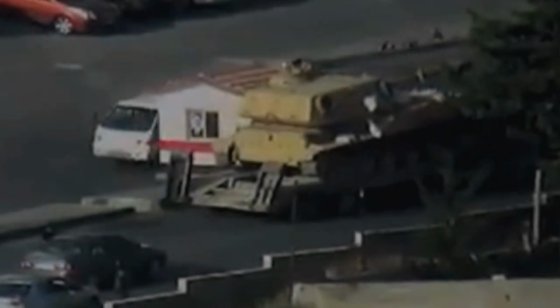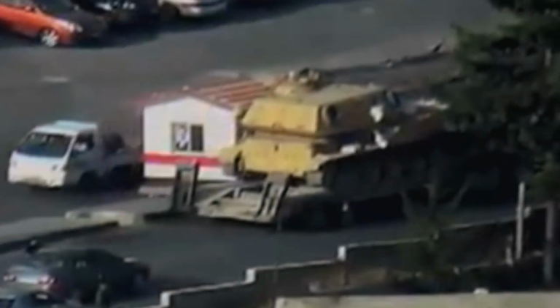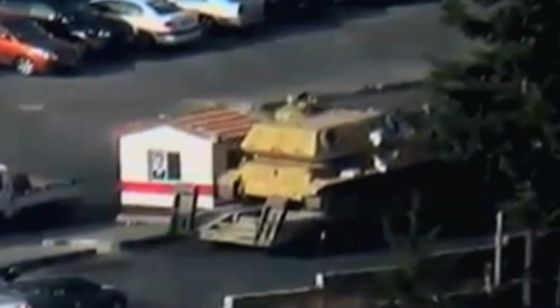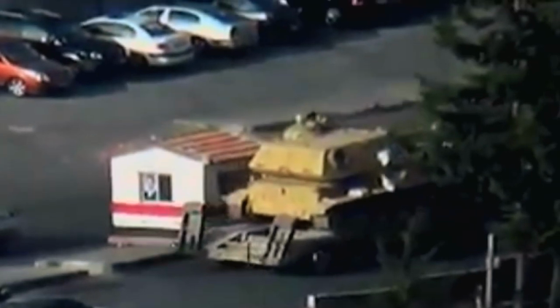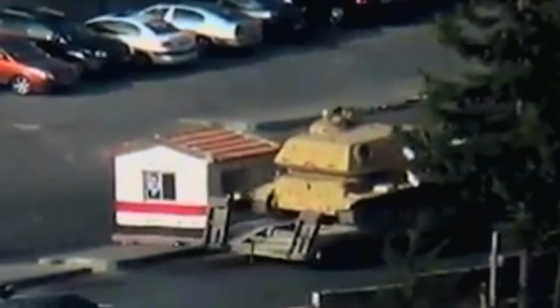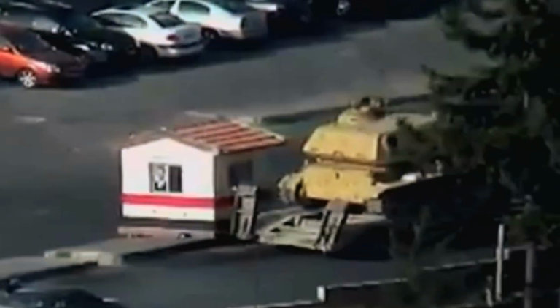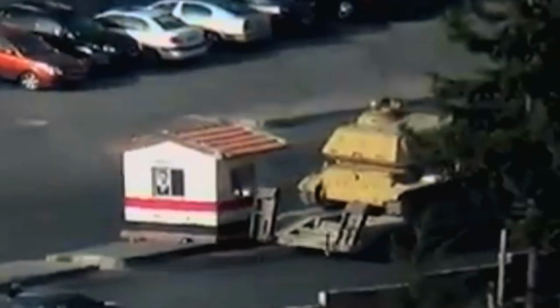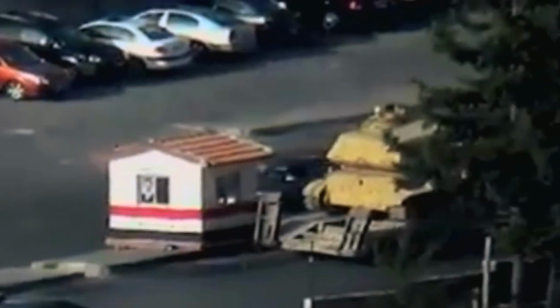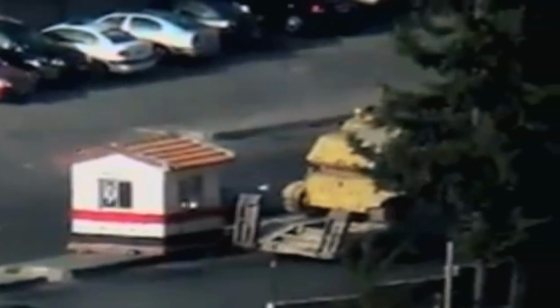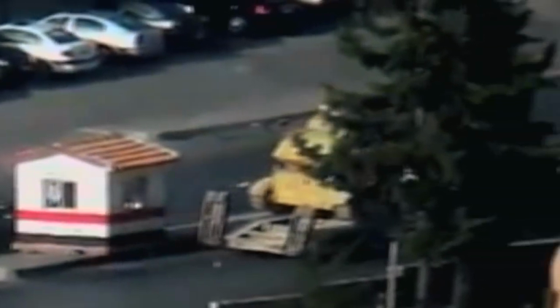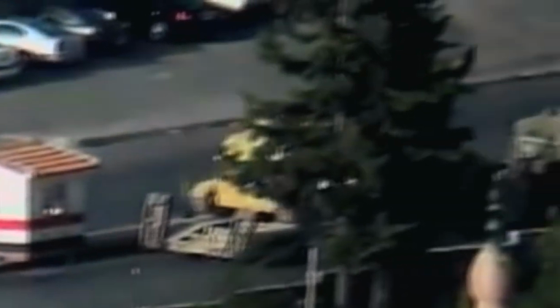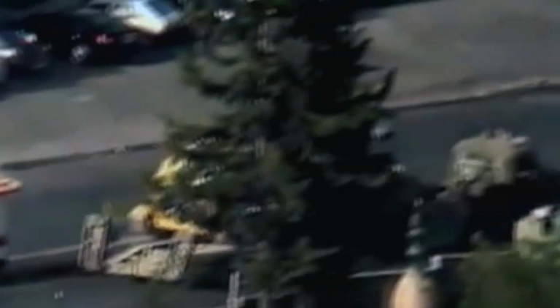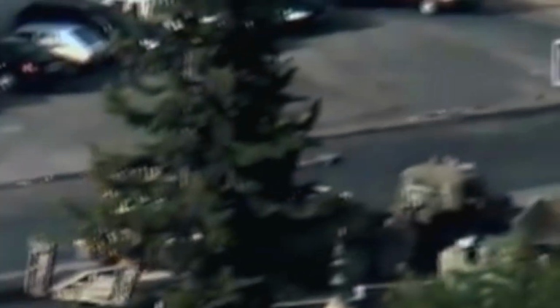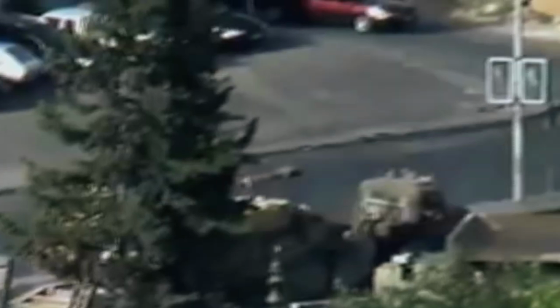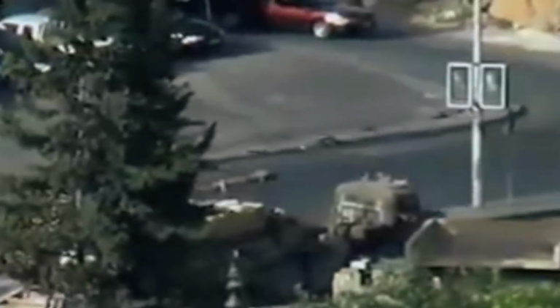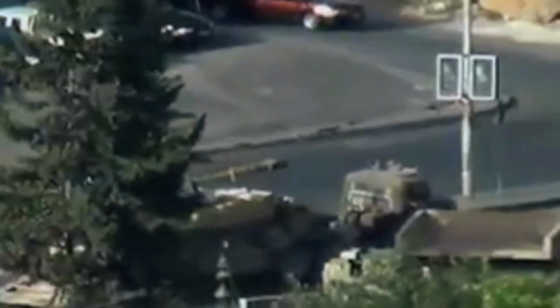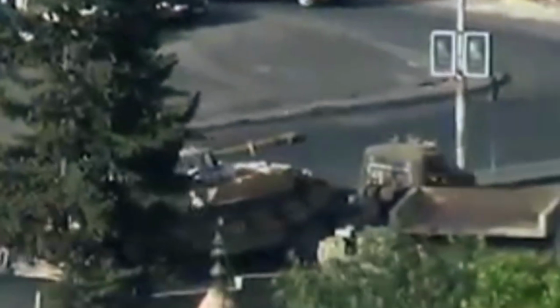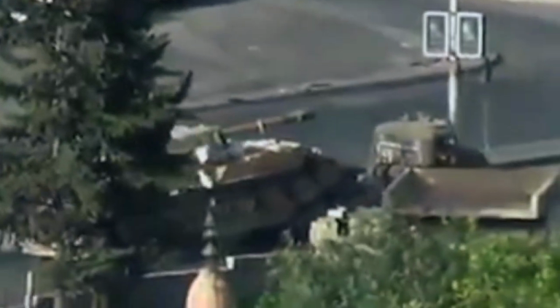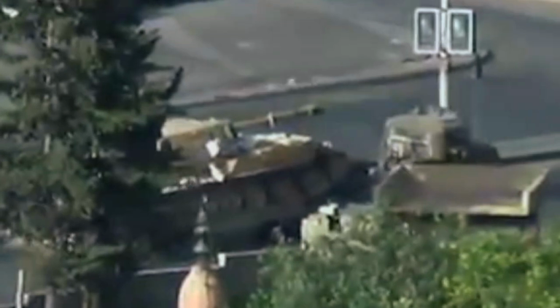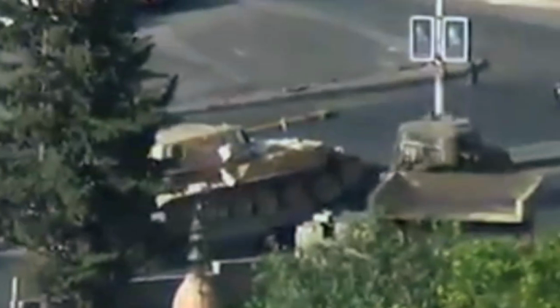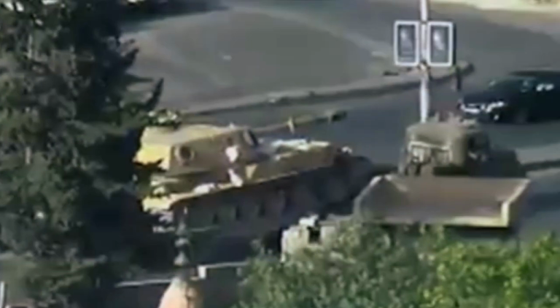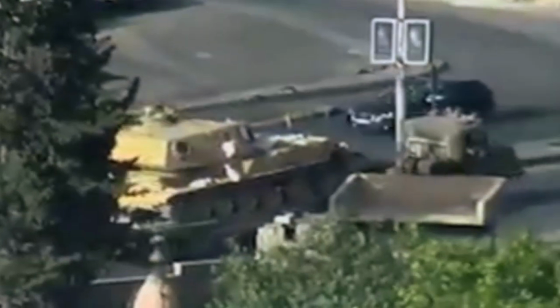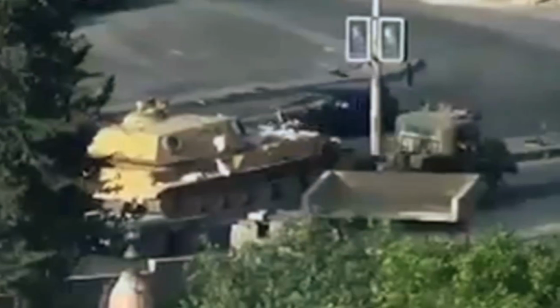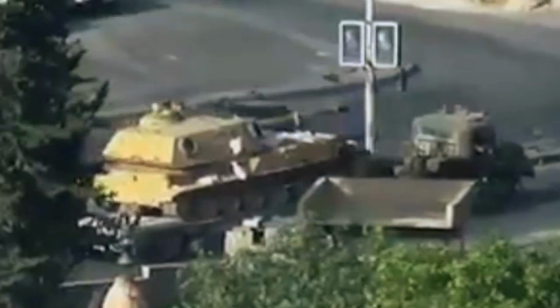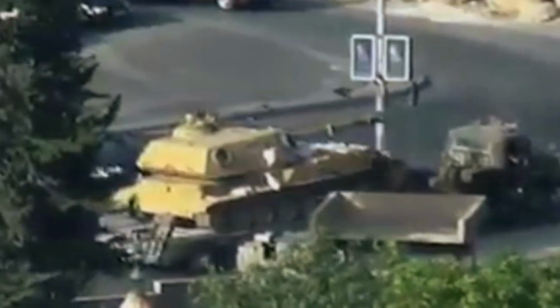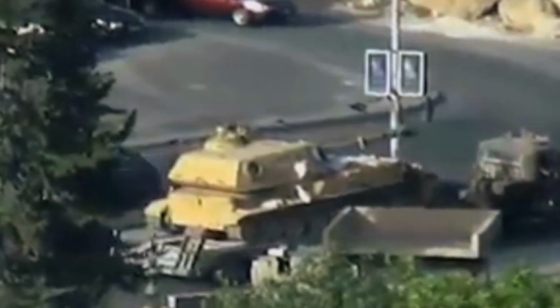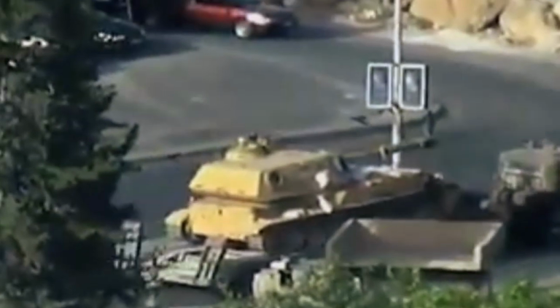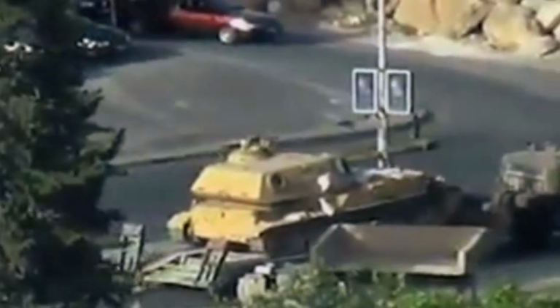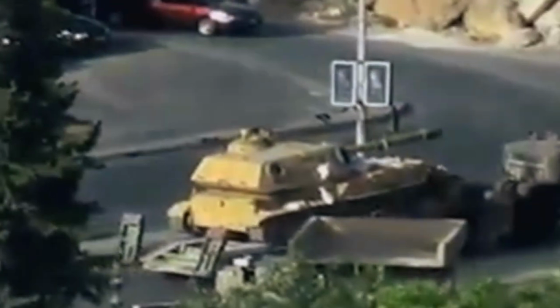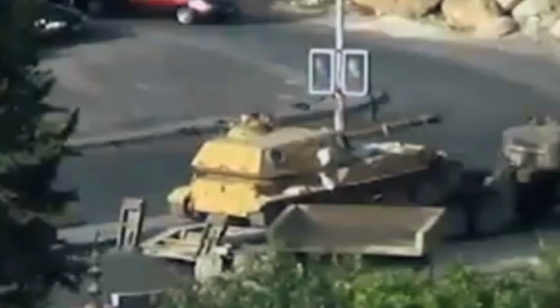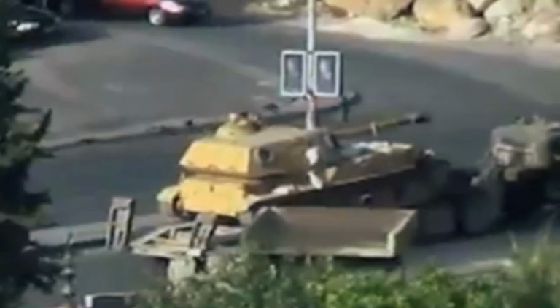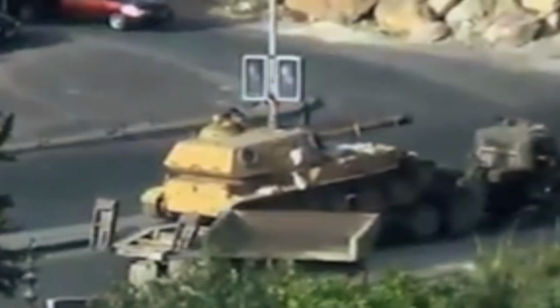Though named after a plant, the Acacia is a fearsome weapon and is one of the largest artillery systems in use in Syria. It's seen here being driven through the capital Damascus.